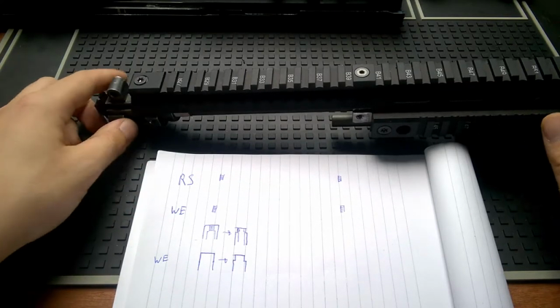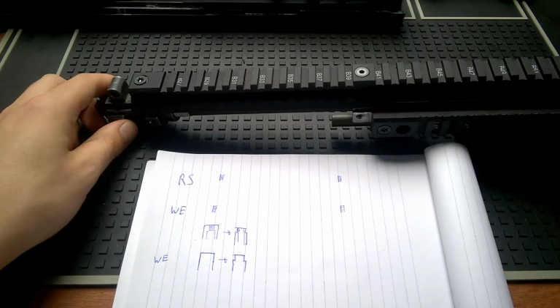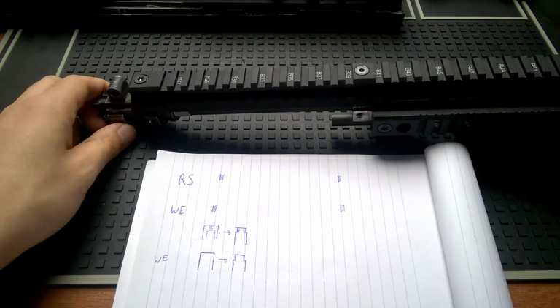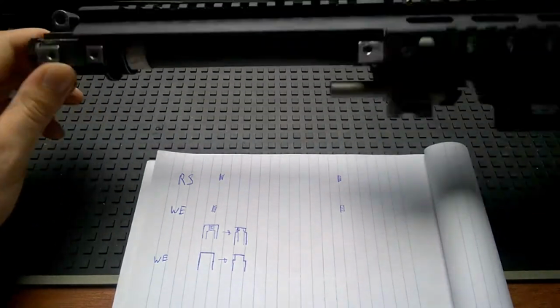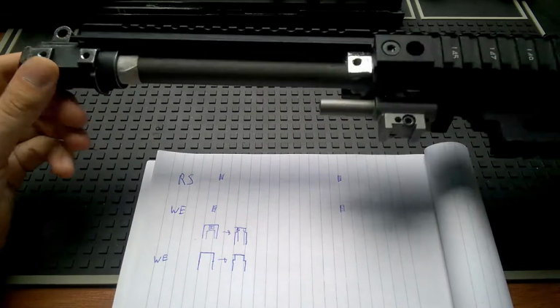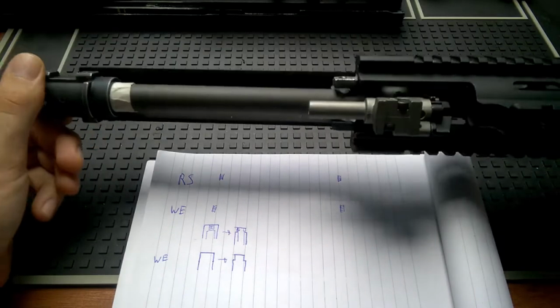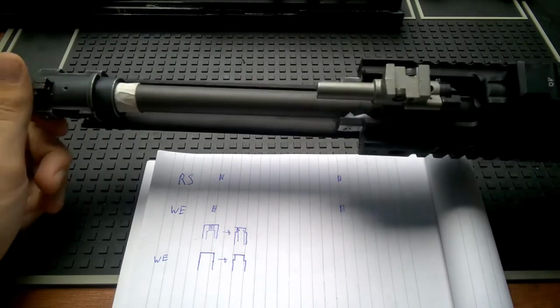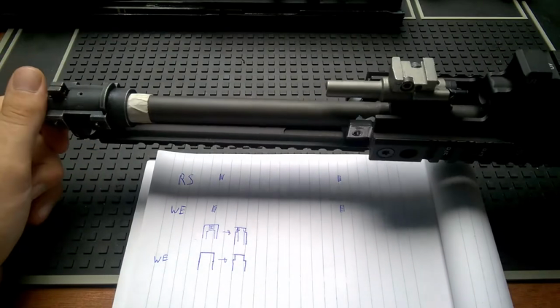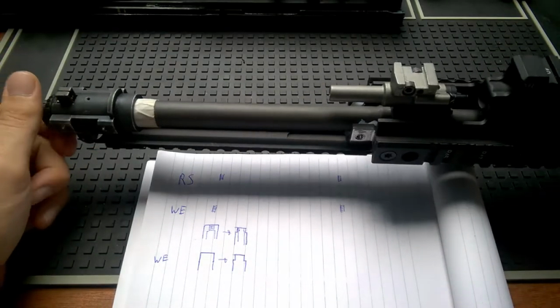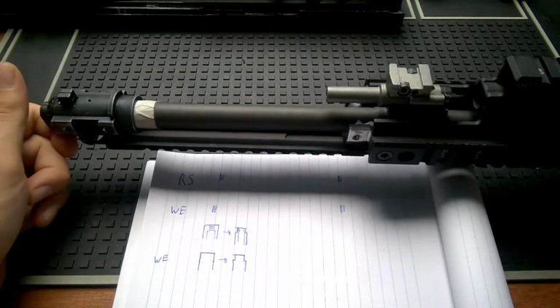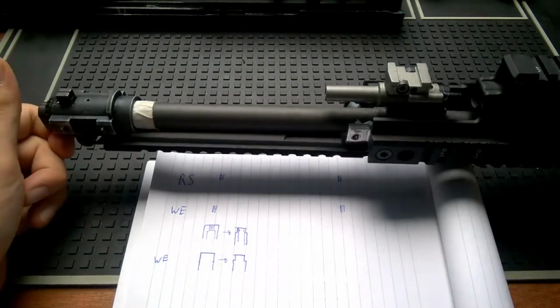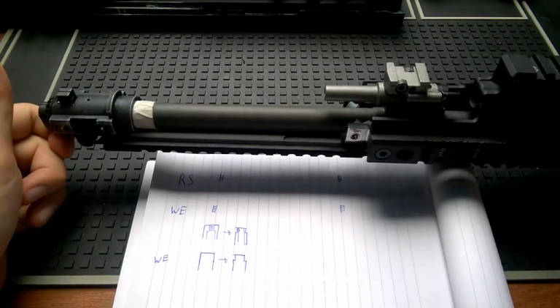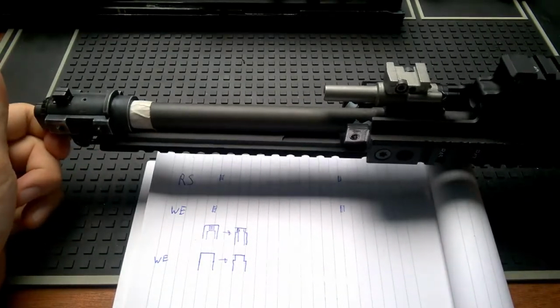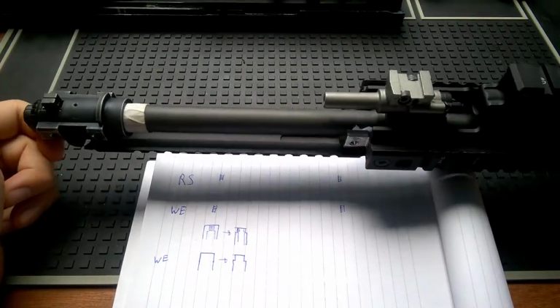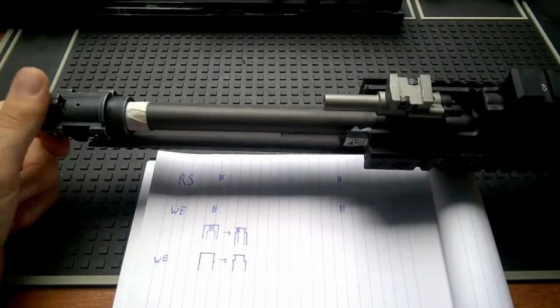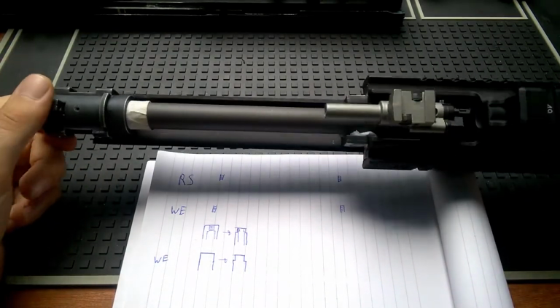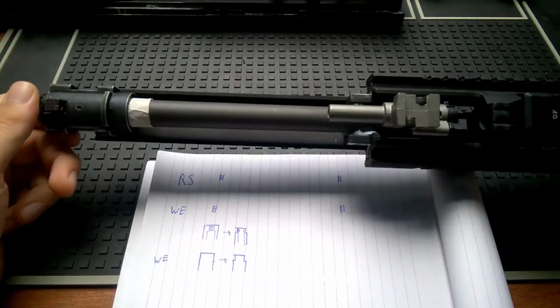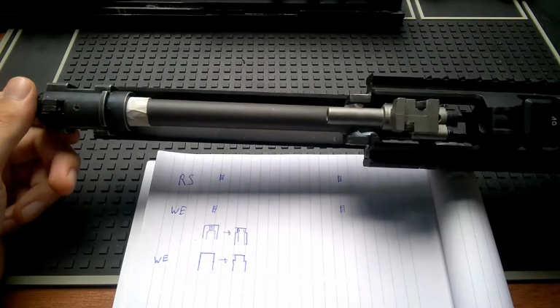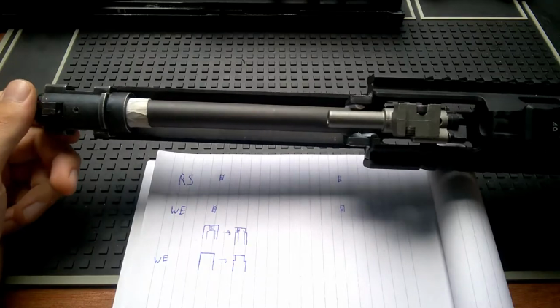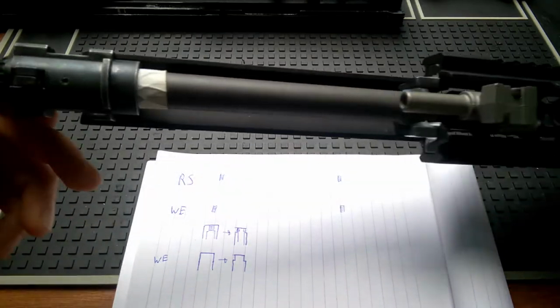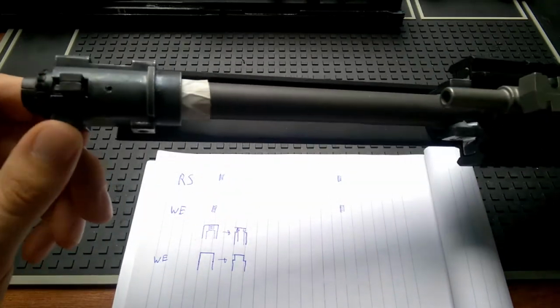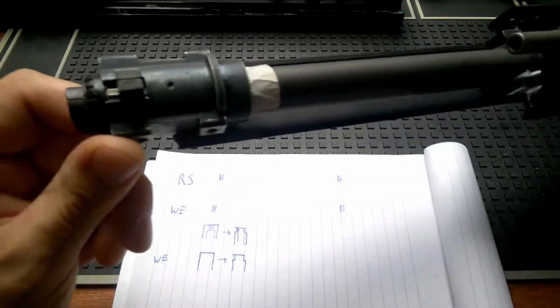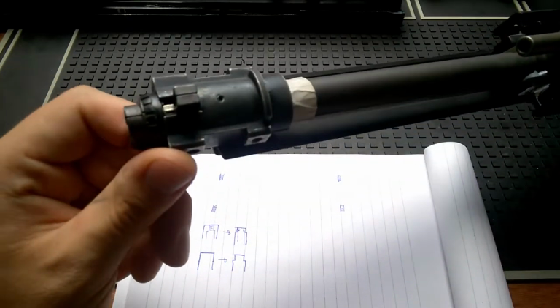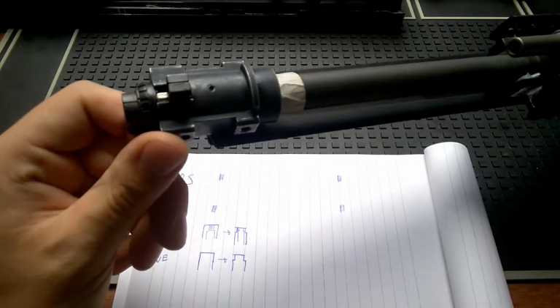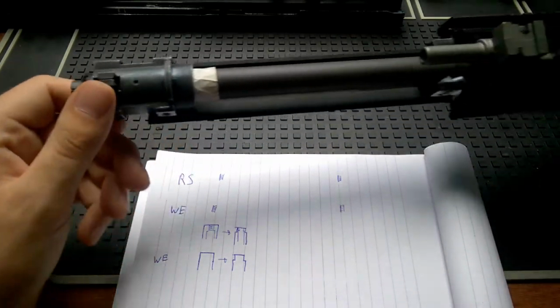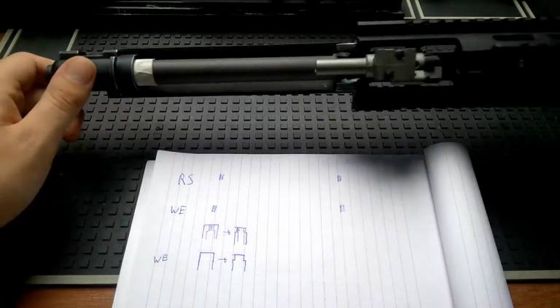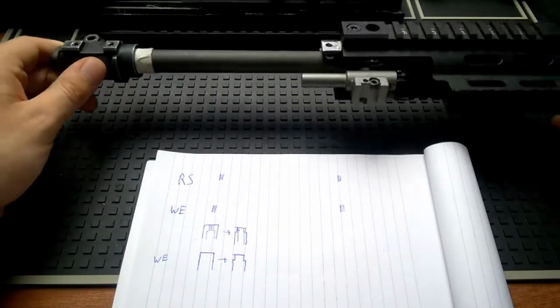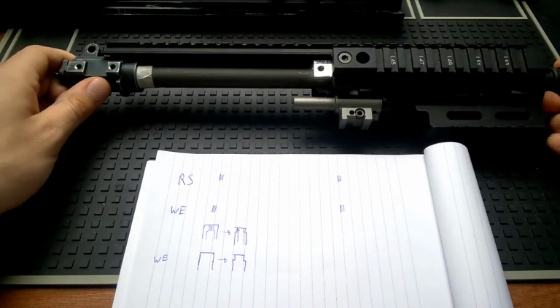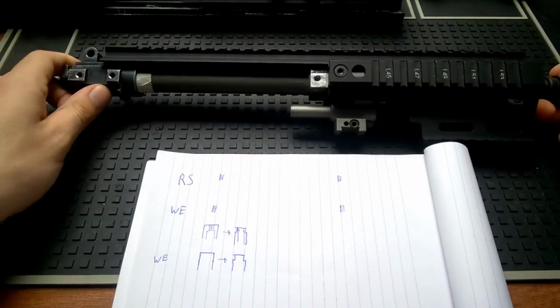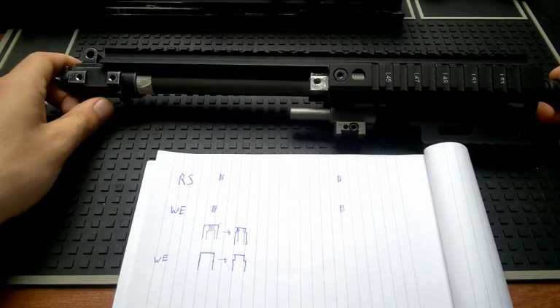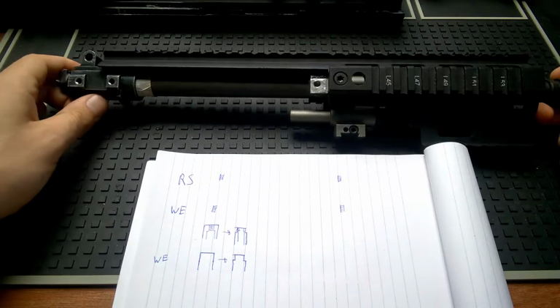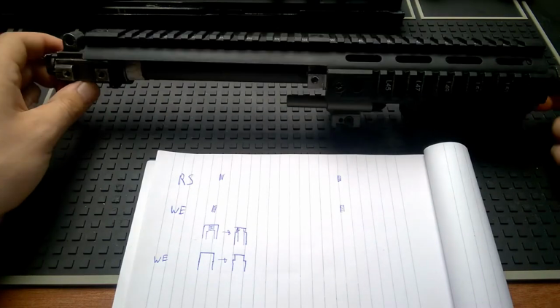The fun thing about this gun is you can remove everything like a real steel one without any problems, so removing the inner barrel is quite easy. And that's very good for me.